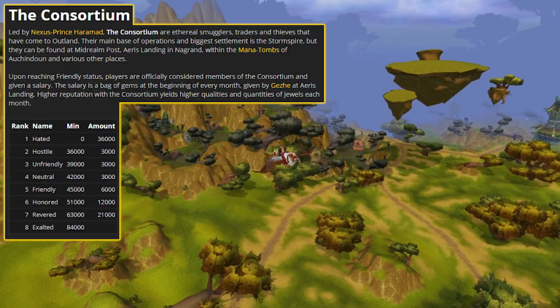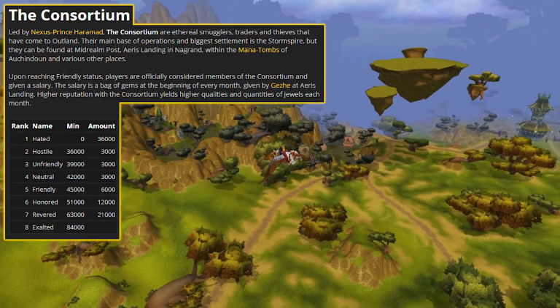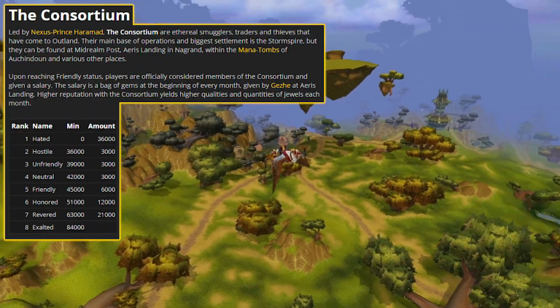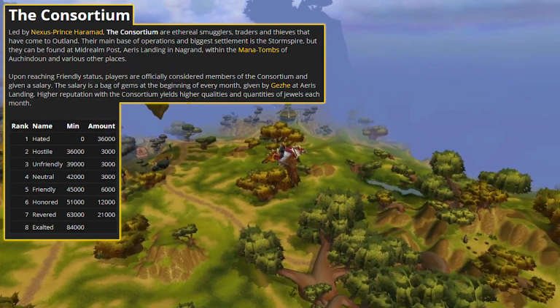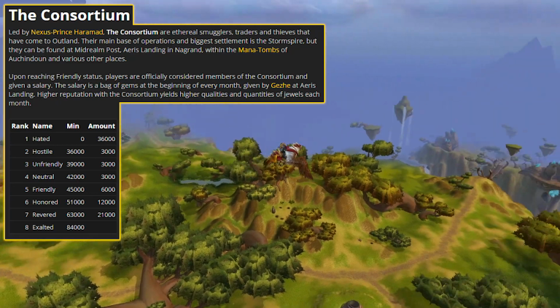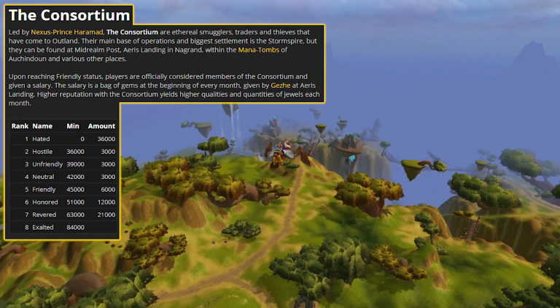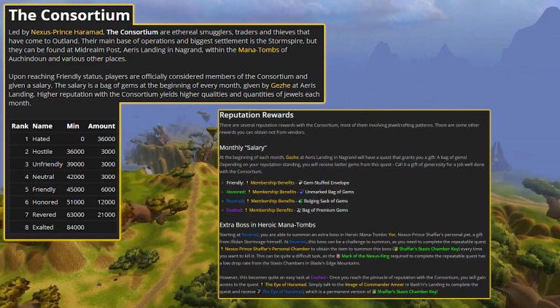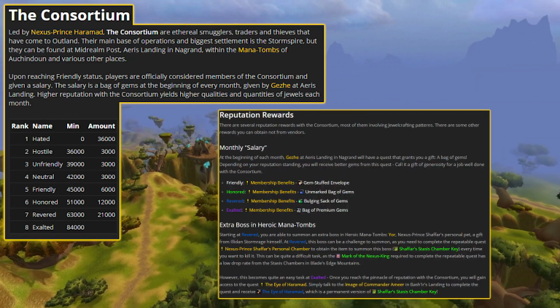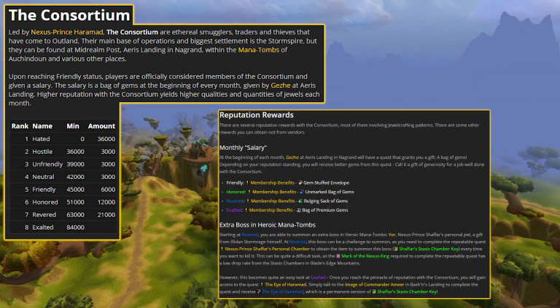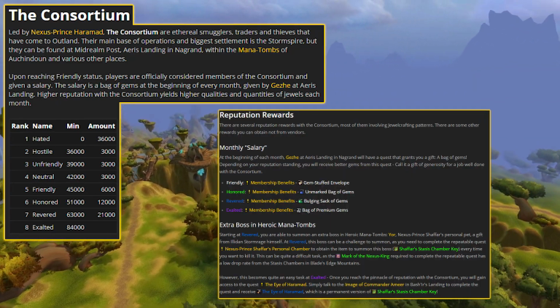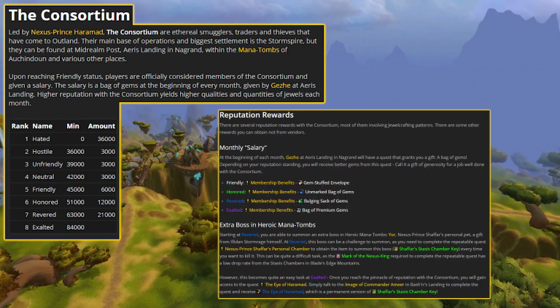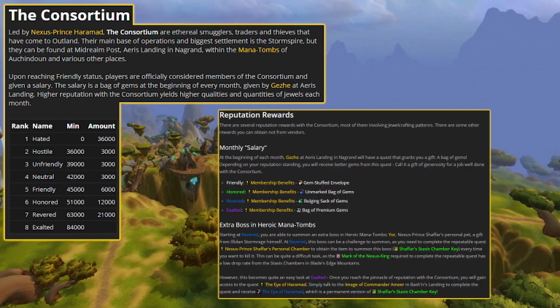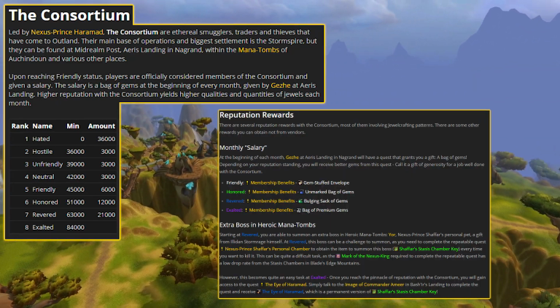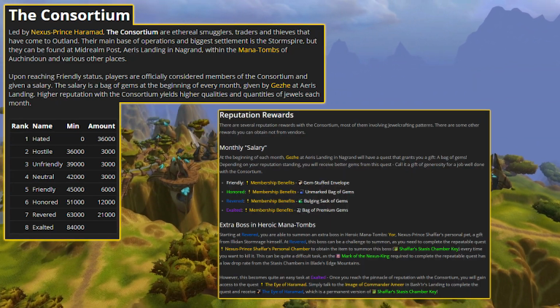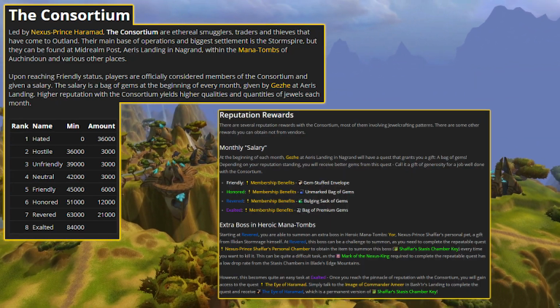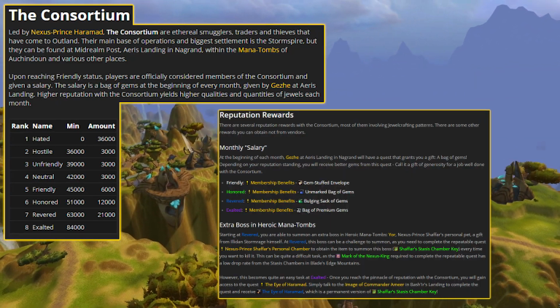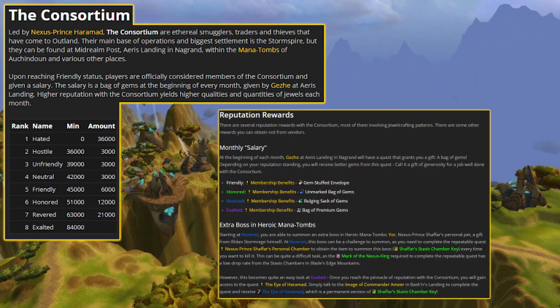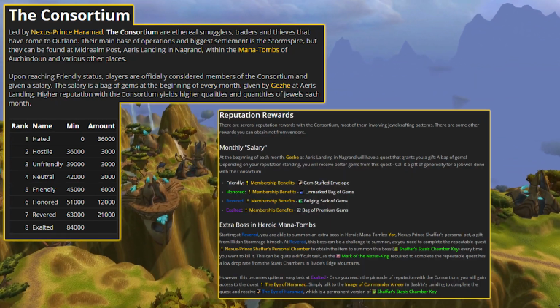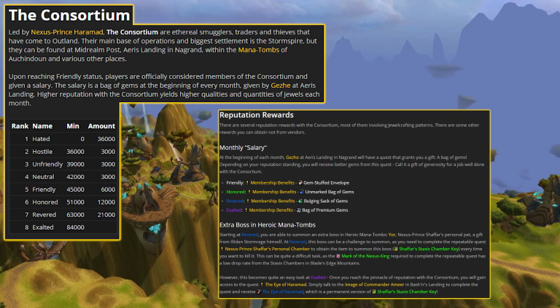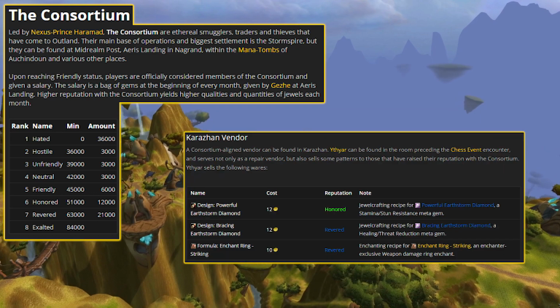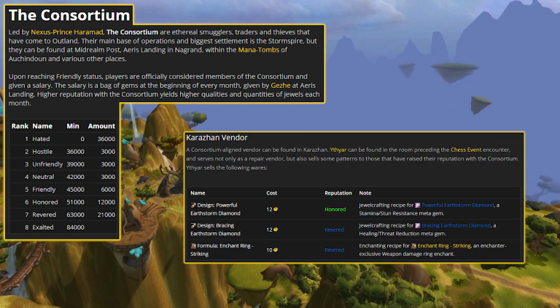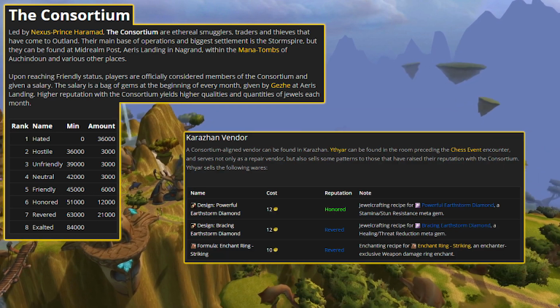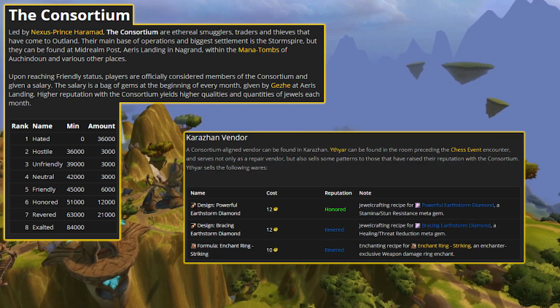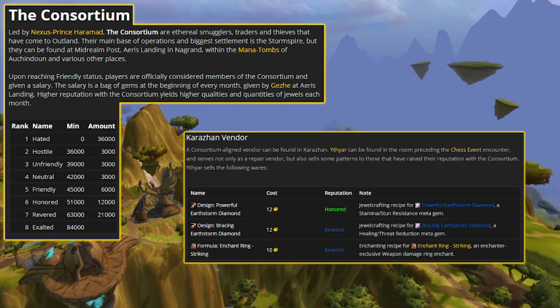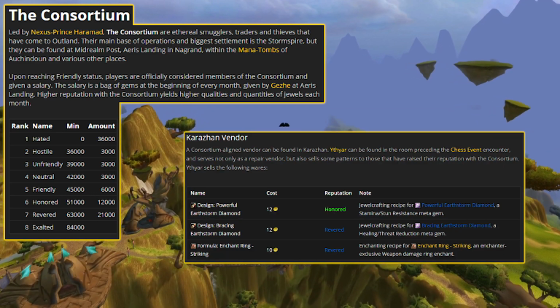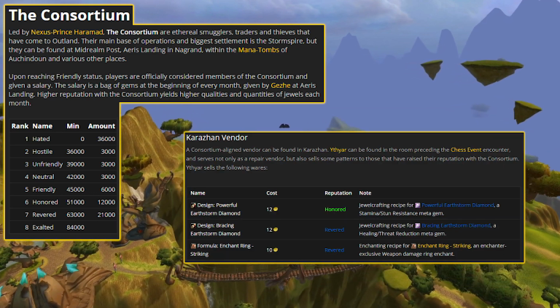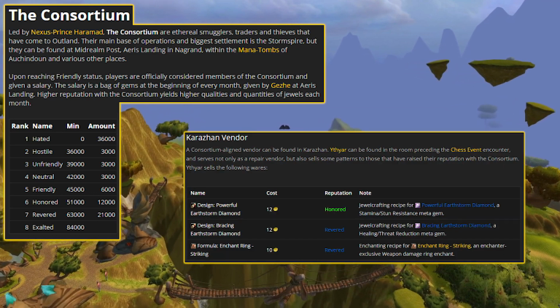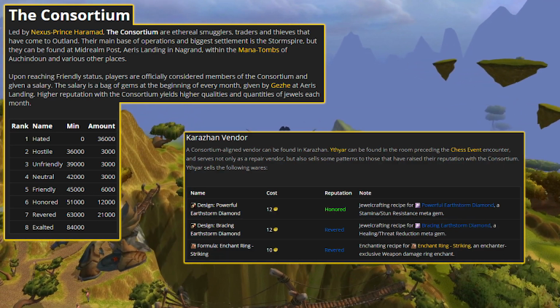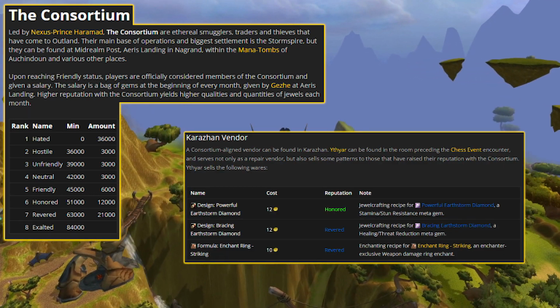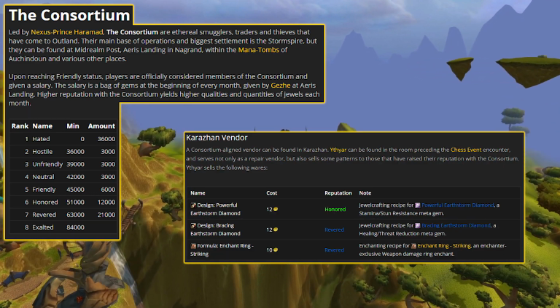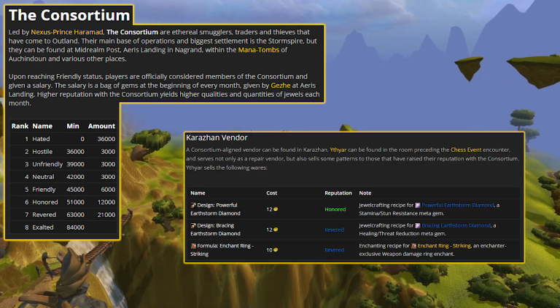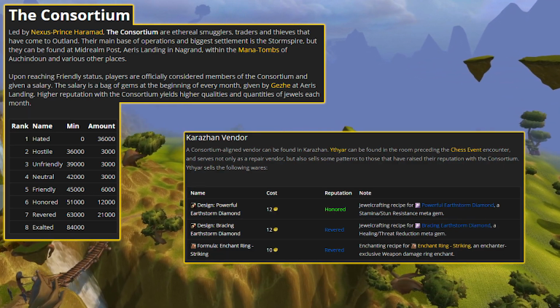Your rep standing with the Consortium starts at Neutral, so as you'd expect, your first goal is to reach Friendly to unlock more options for earning rep. This is a common theme with the Consortium and we'll cover the new options at each rep bracket as we go.